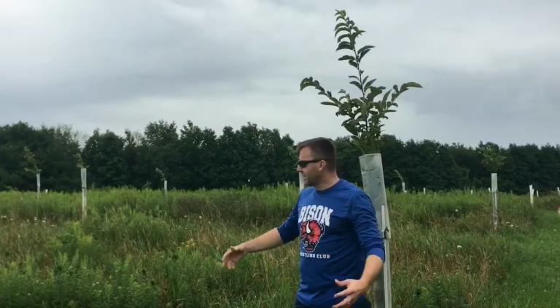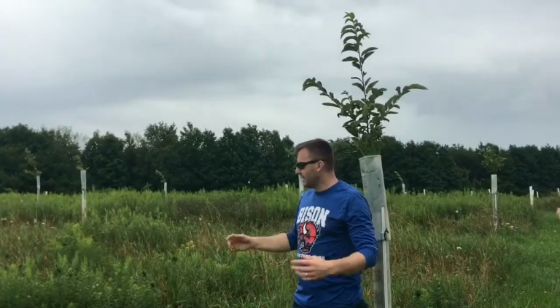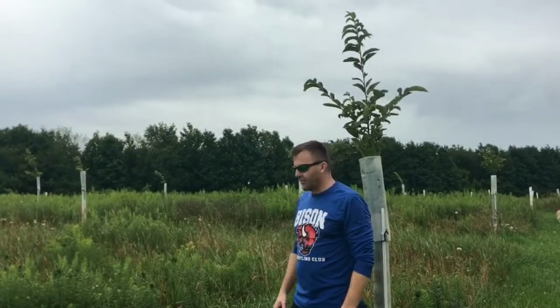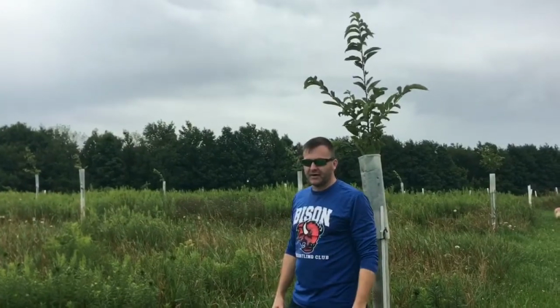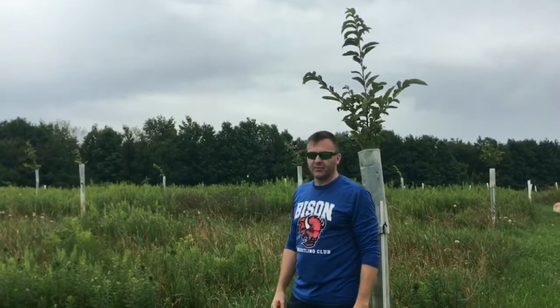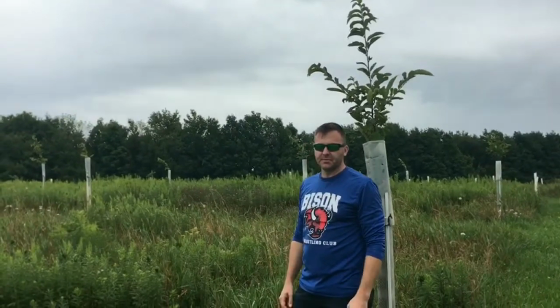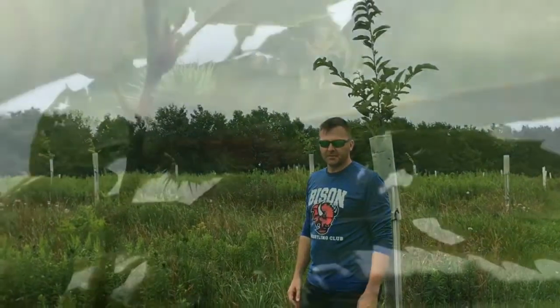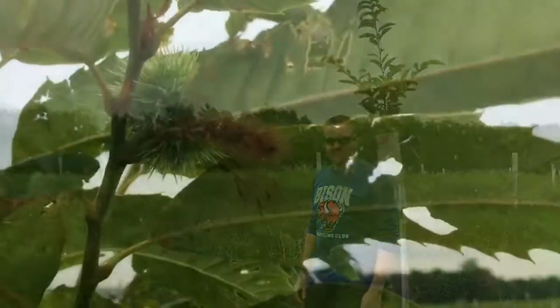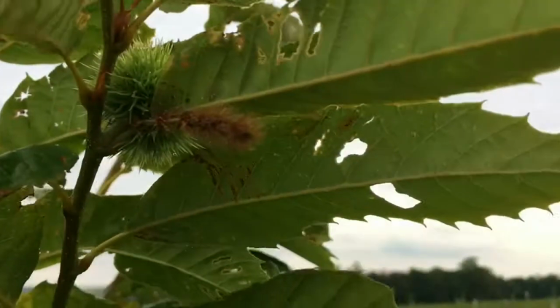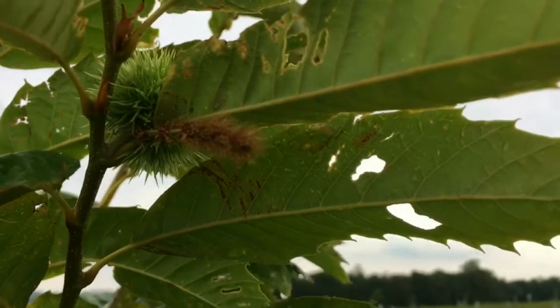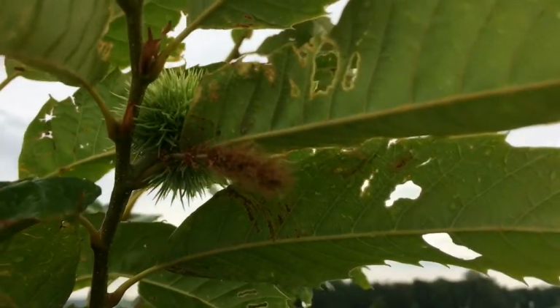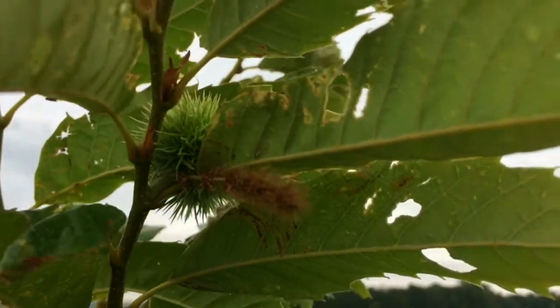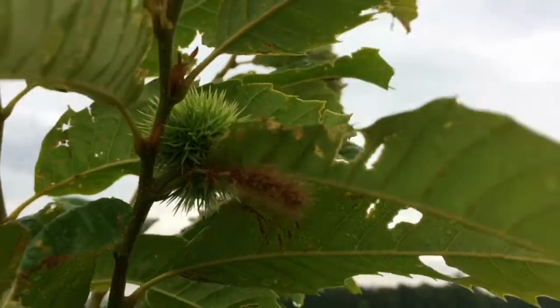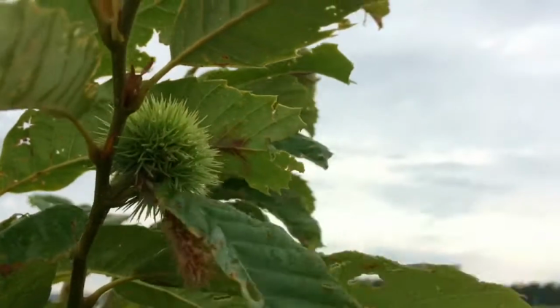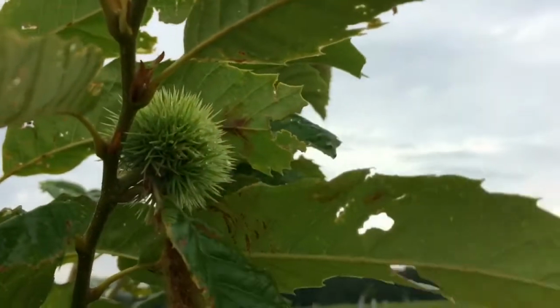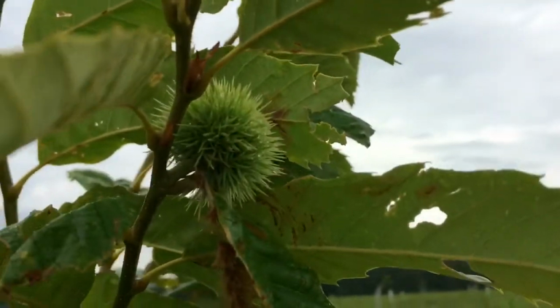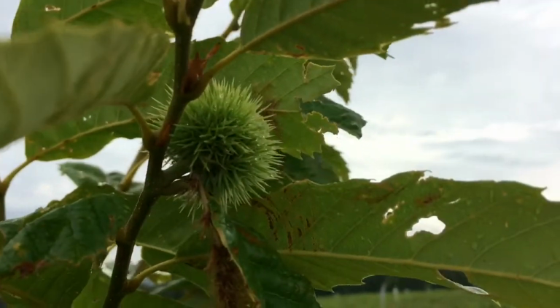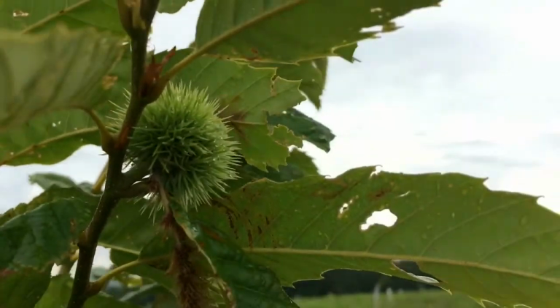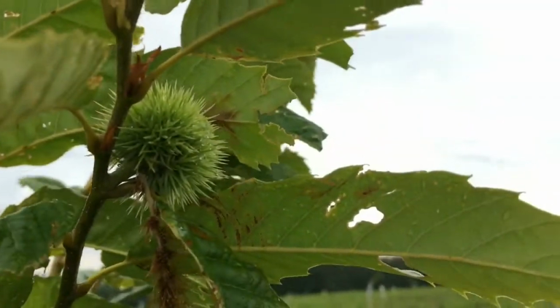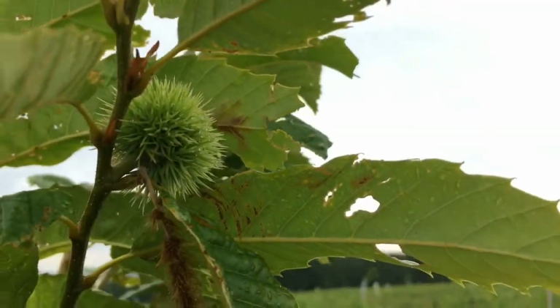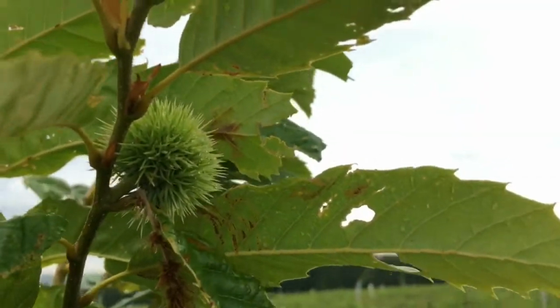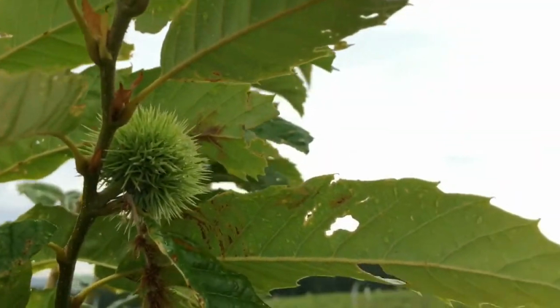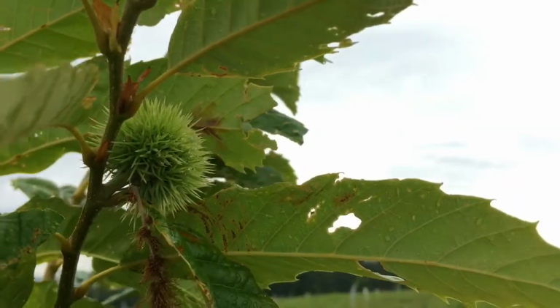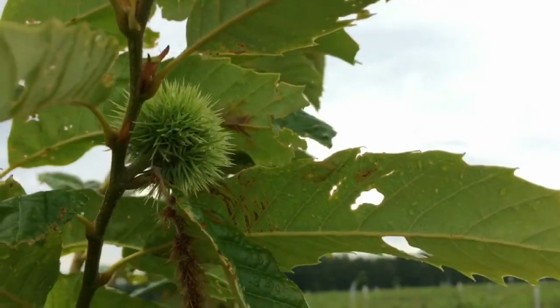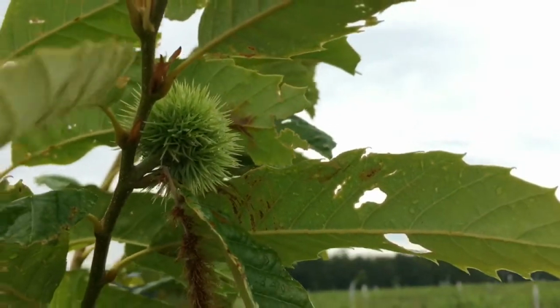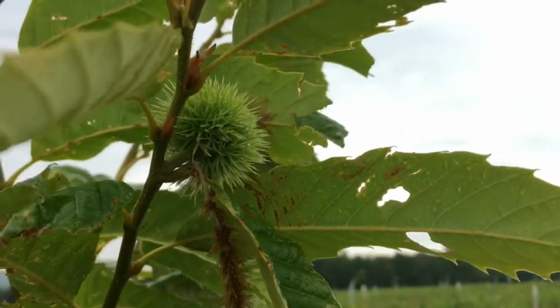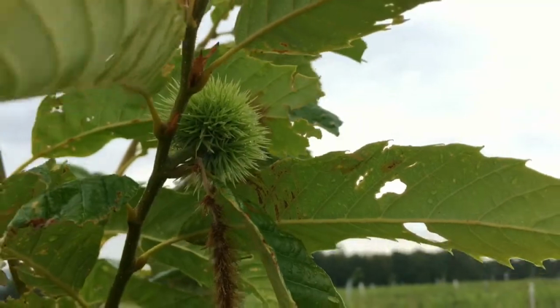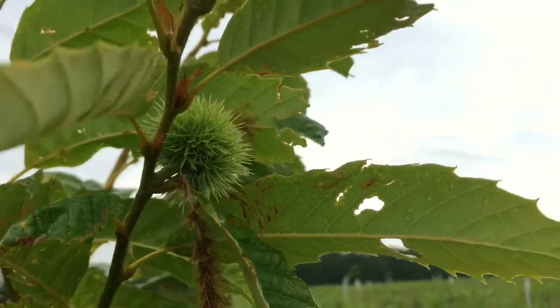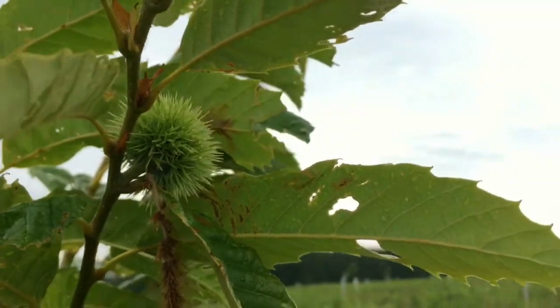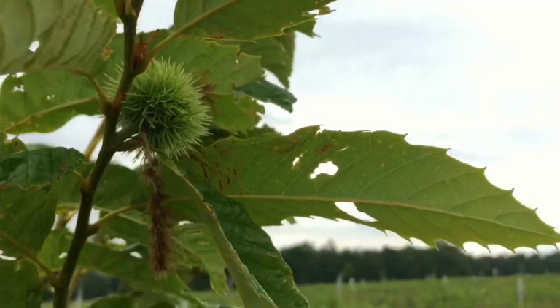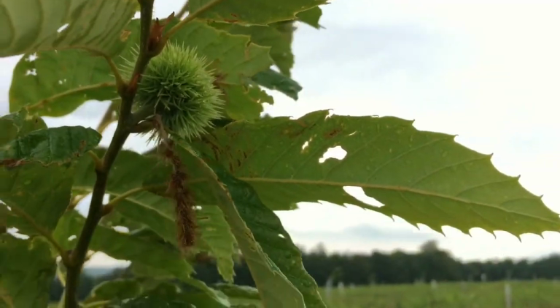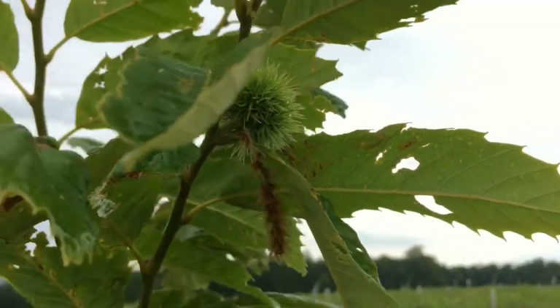I haven't mowed it now for three weeks because I've been gone. Here's another one — you can see it growing on a tree that's about seven and a half to eight foot tall. Looks pretty good.